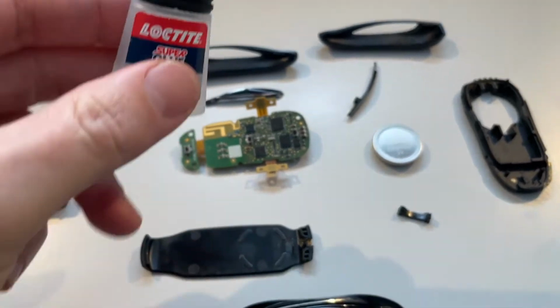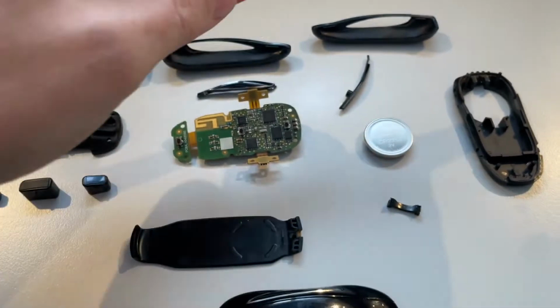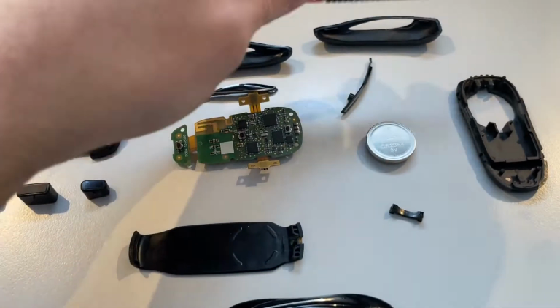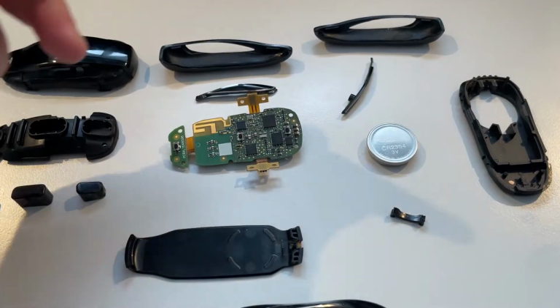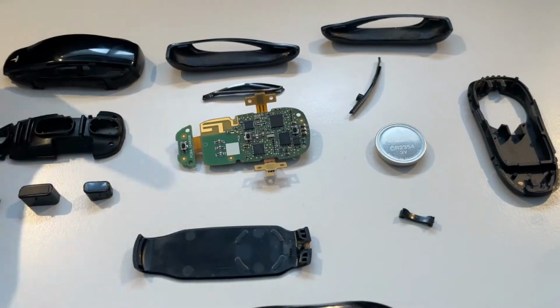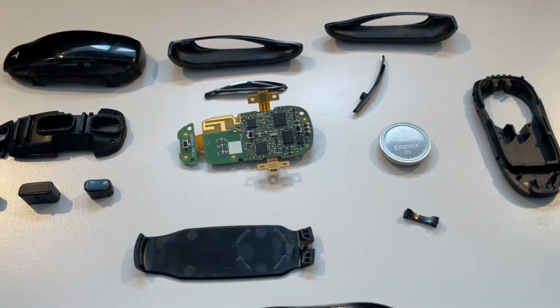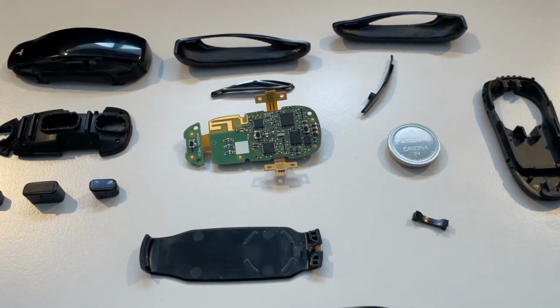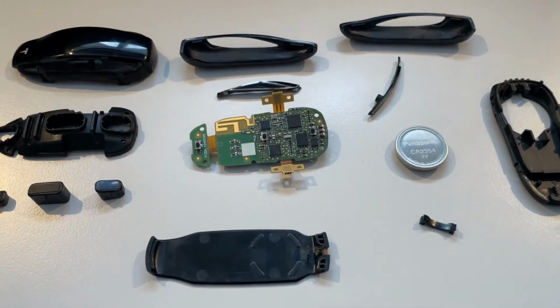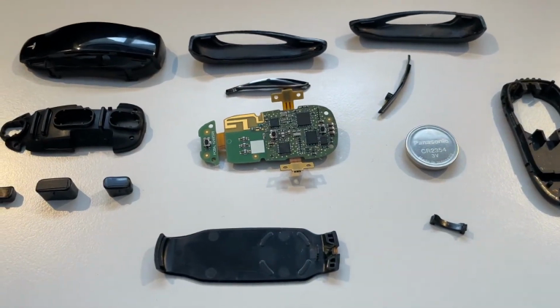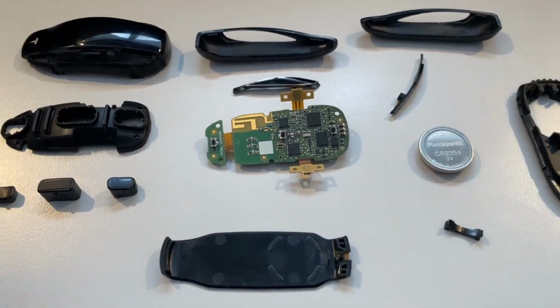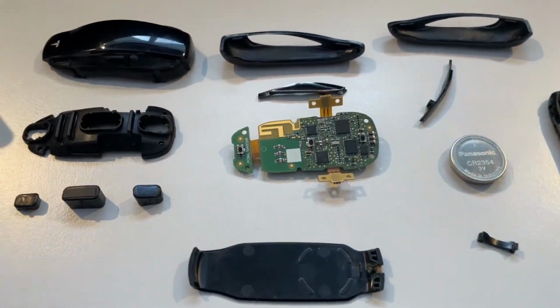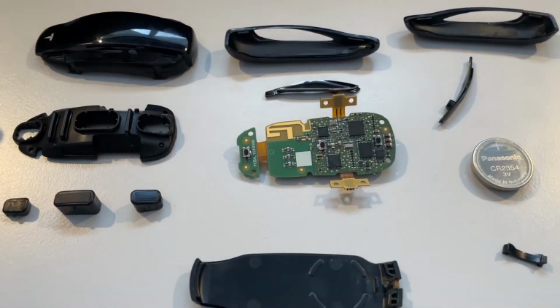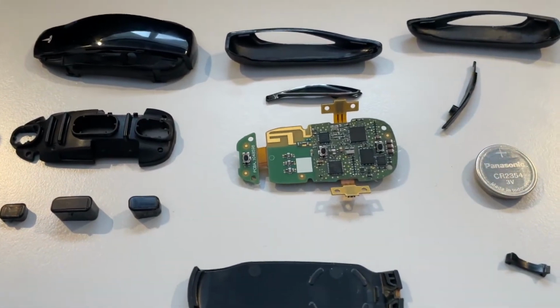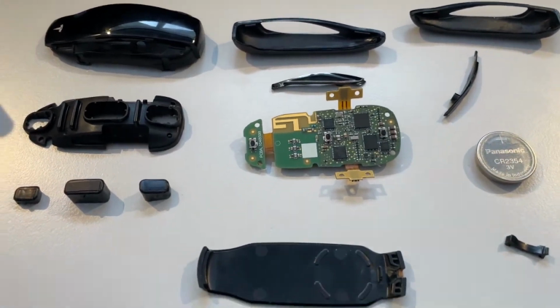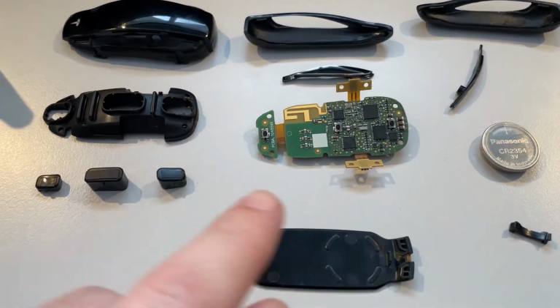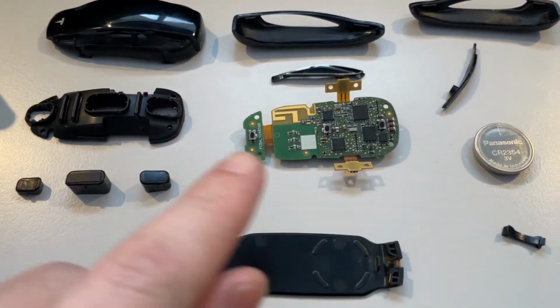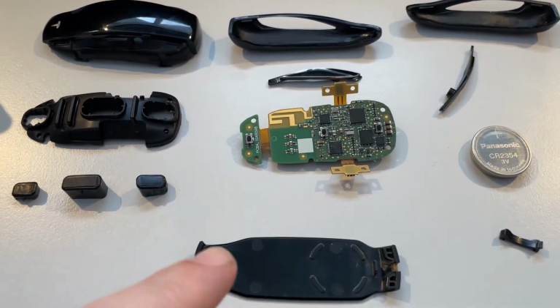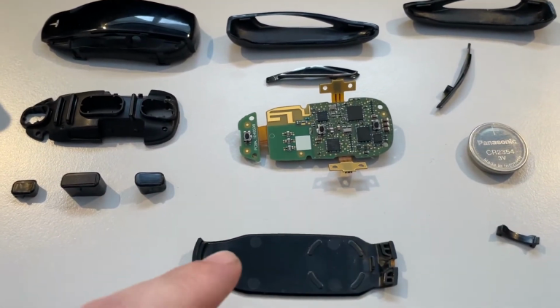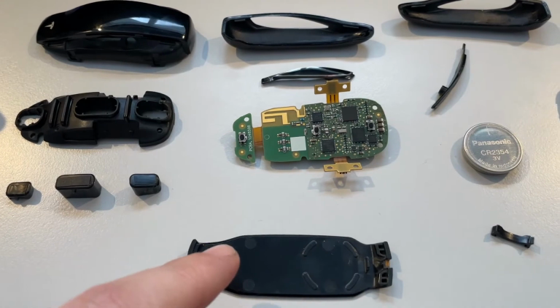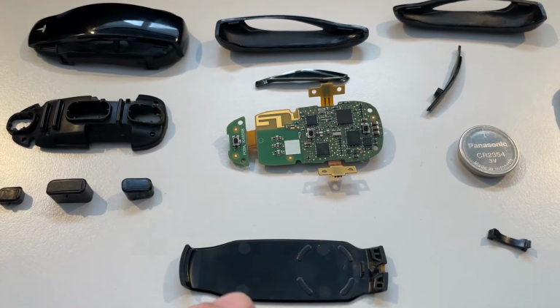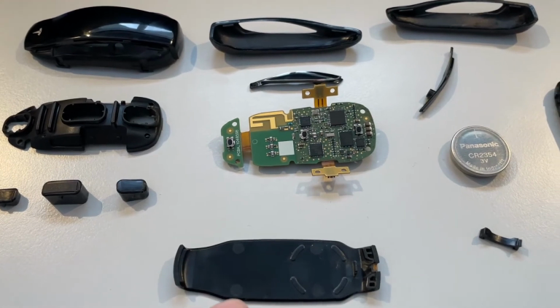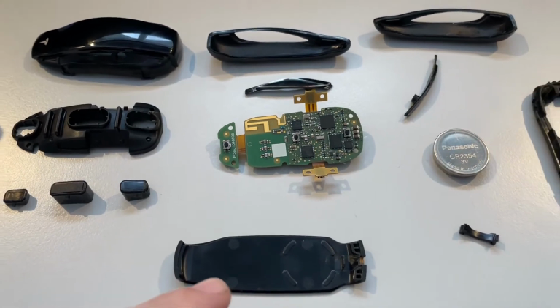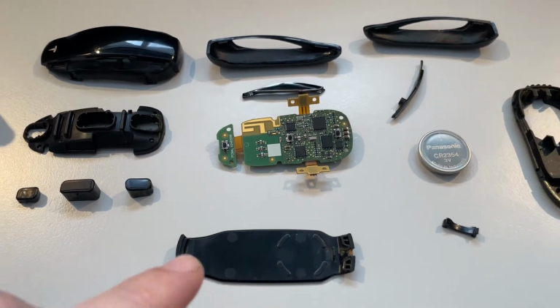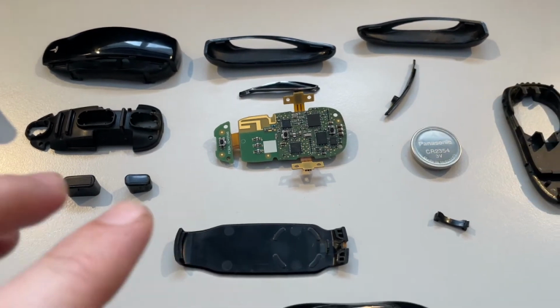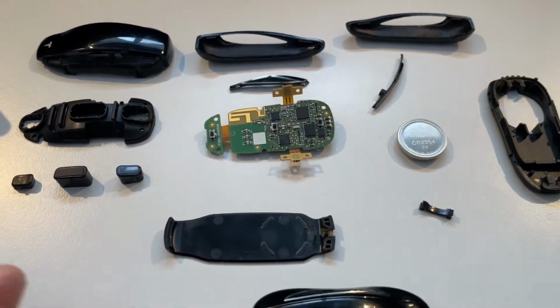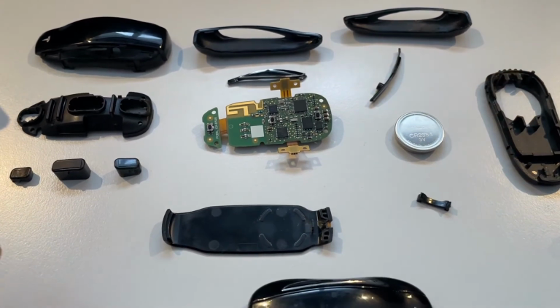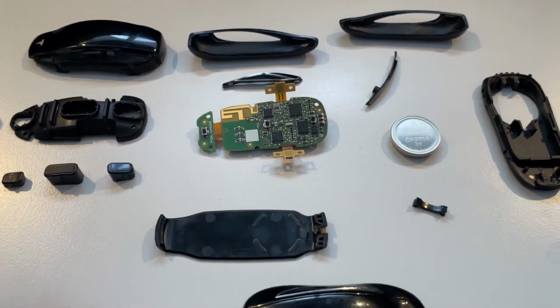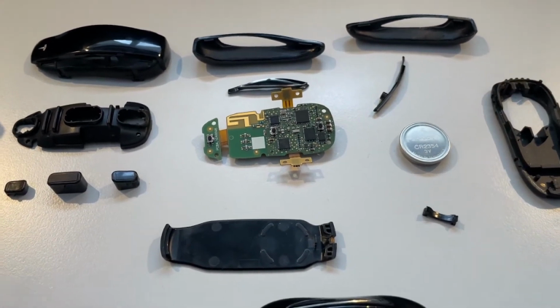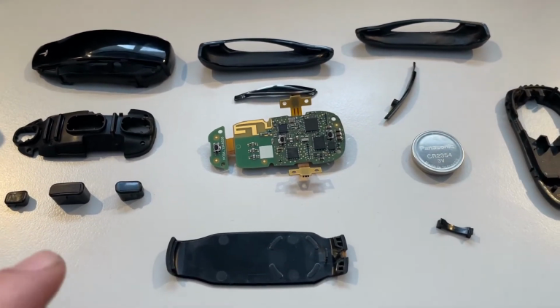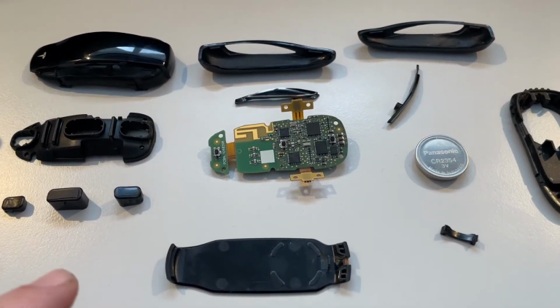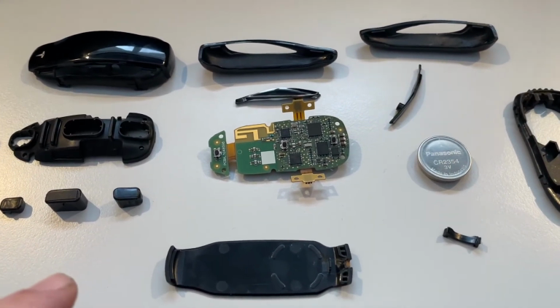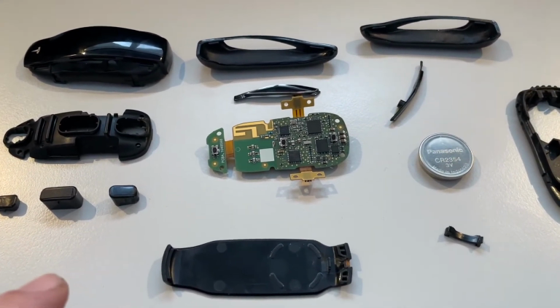I'm going to put some super glue there and try to fix that. I don't know if this key fob will work afterwards, but I'll just show you the process of putting this together again.